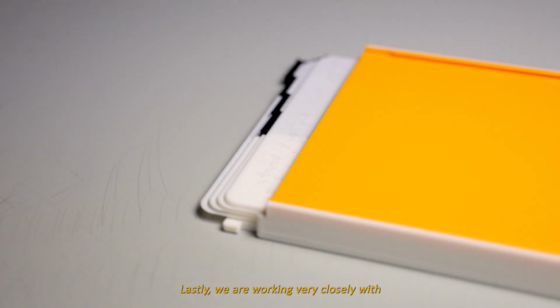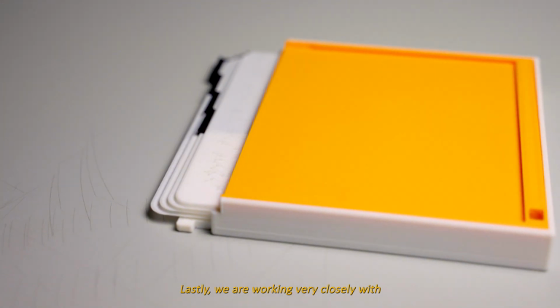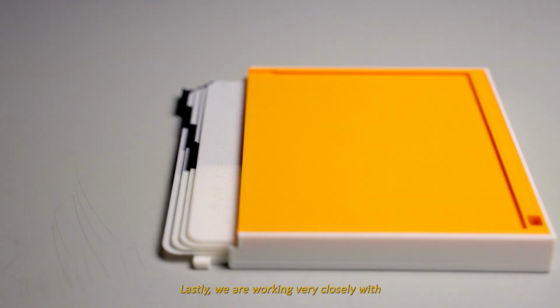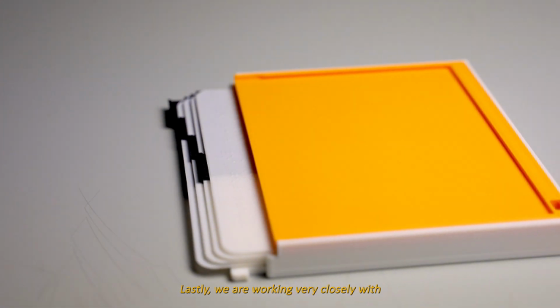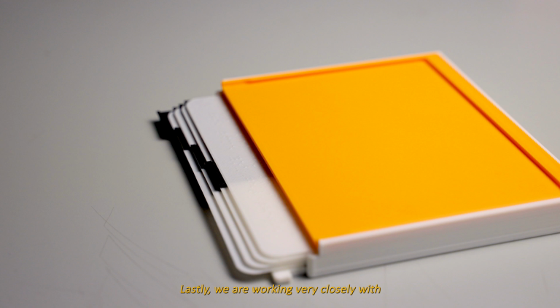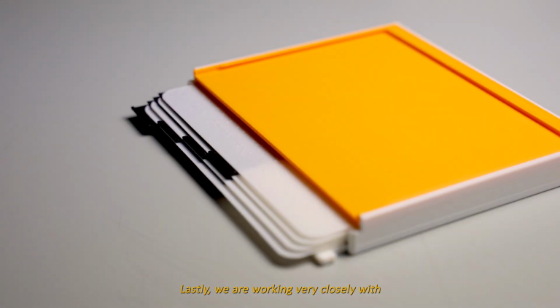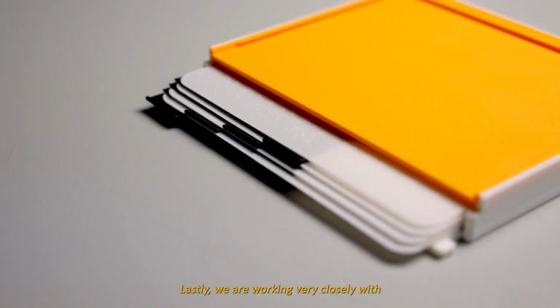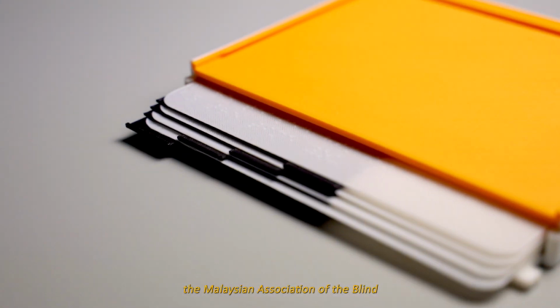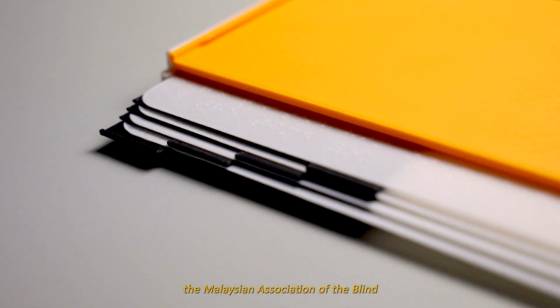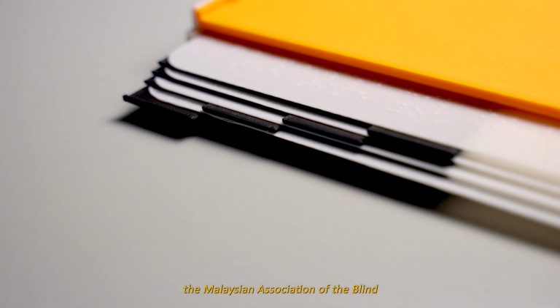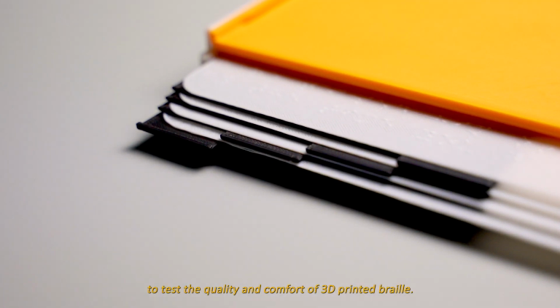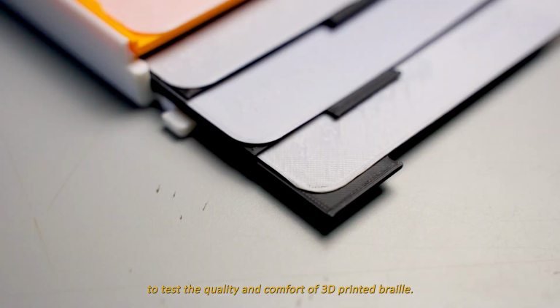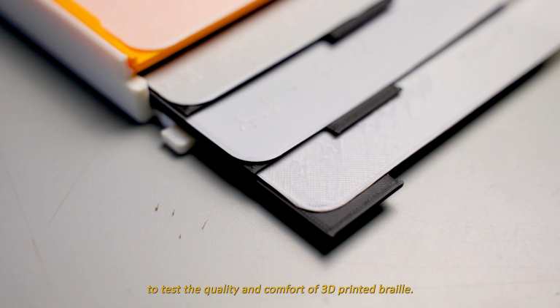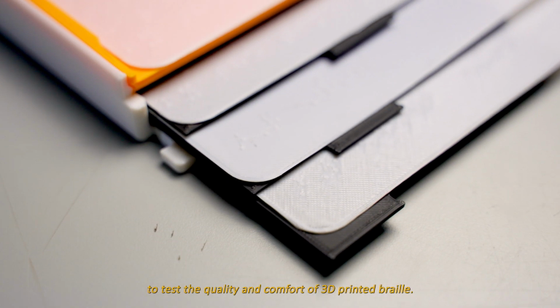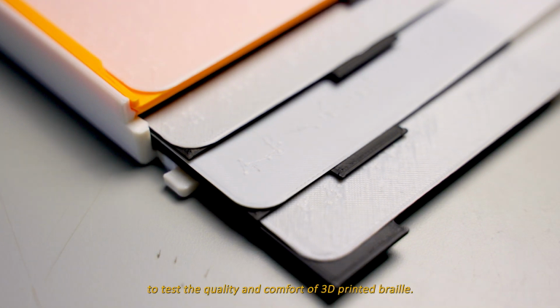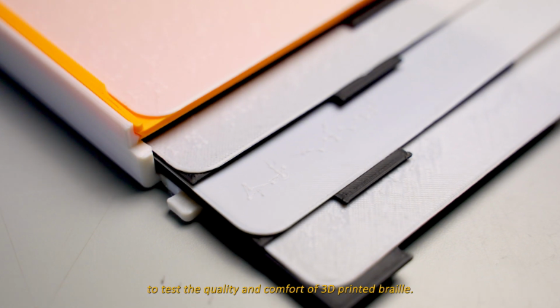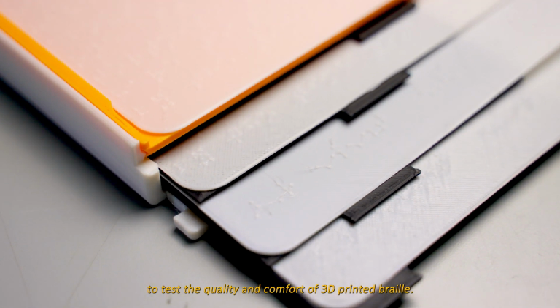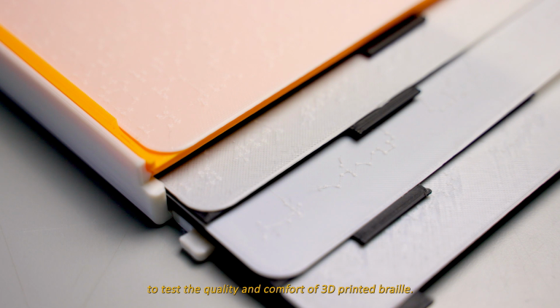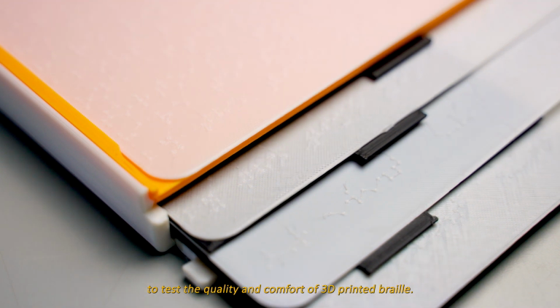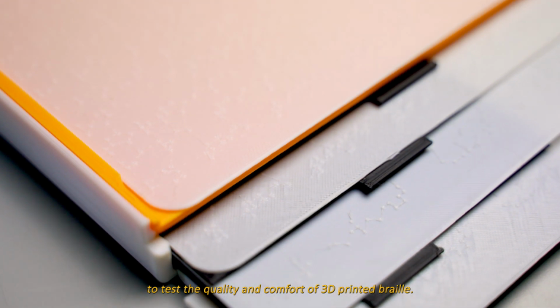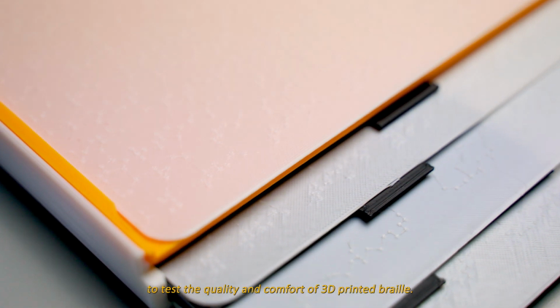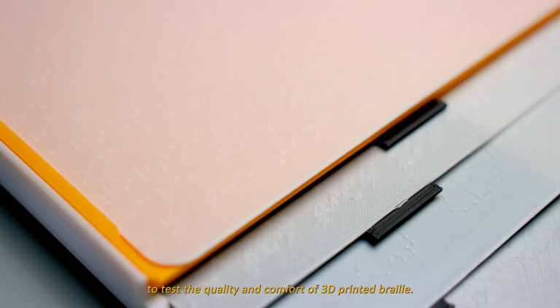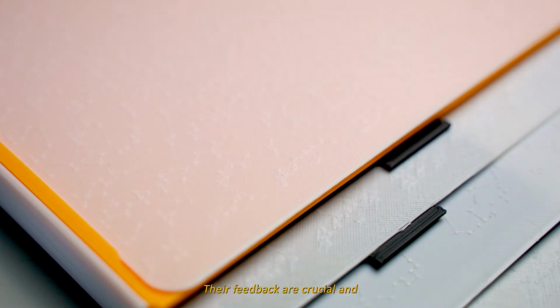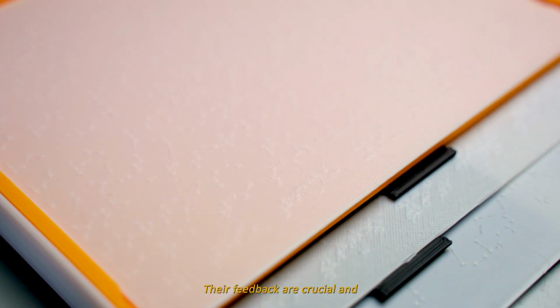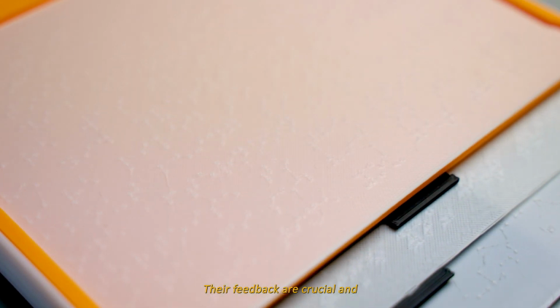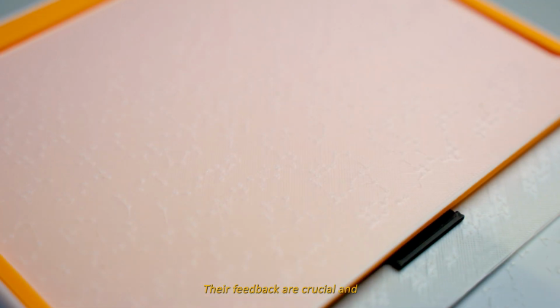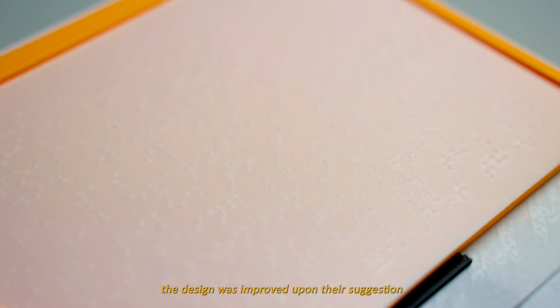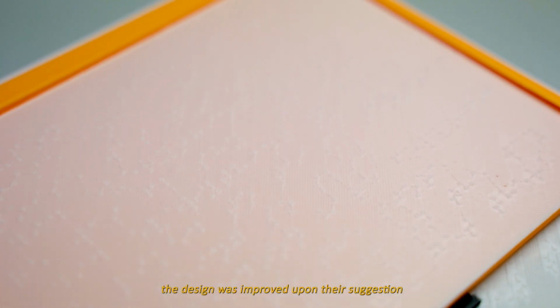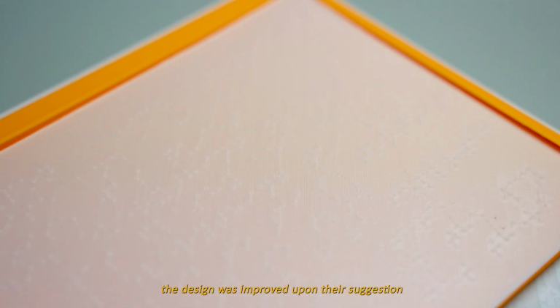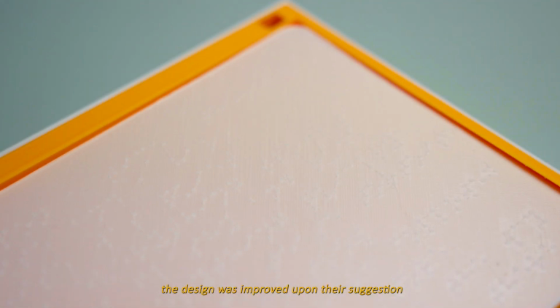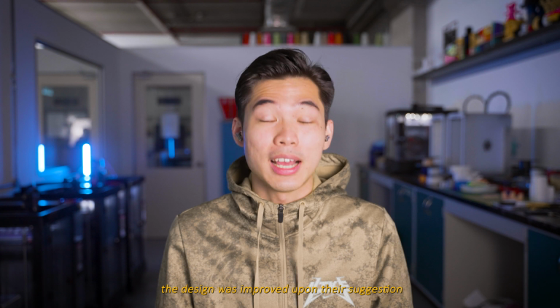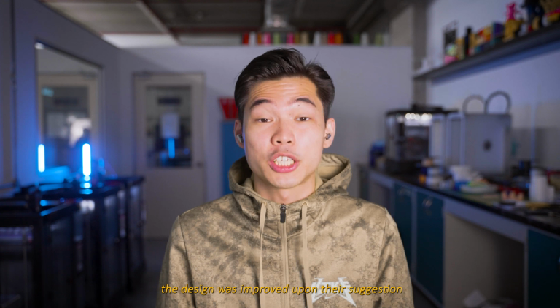We are also working very closely with the Malaysian Association for the Blind to test the quality and comfort of using 3D printed braille. Their feedback is crucial and our design was improved upon their suggestions.